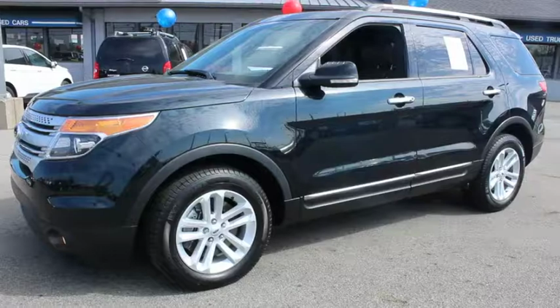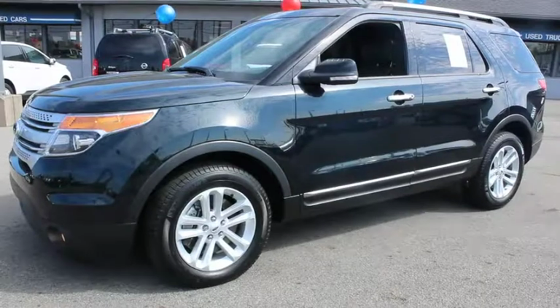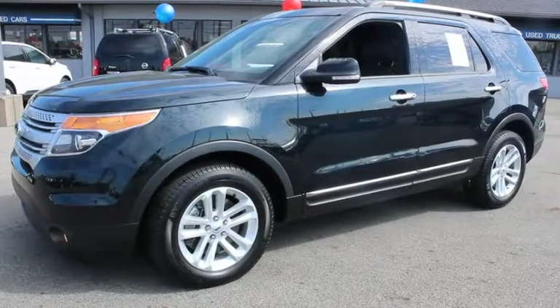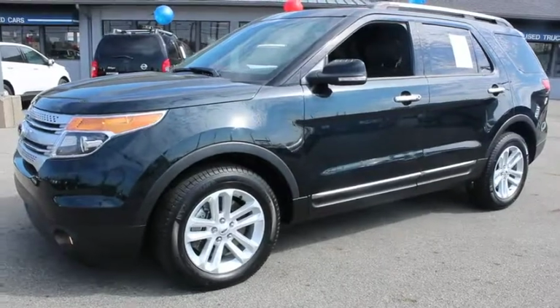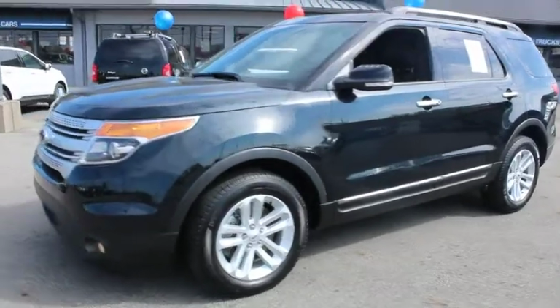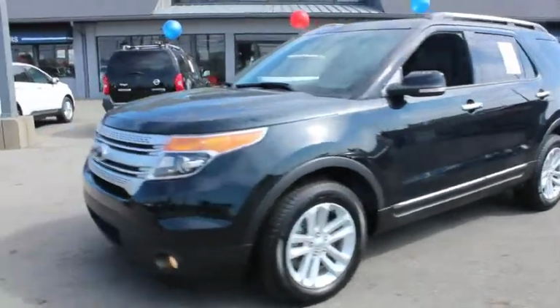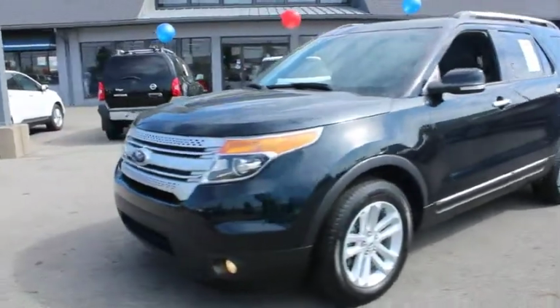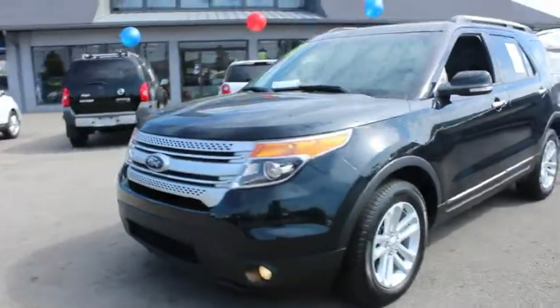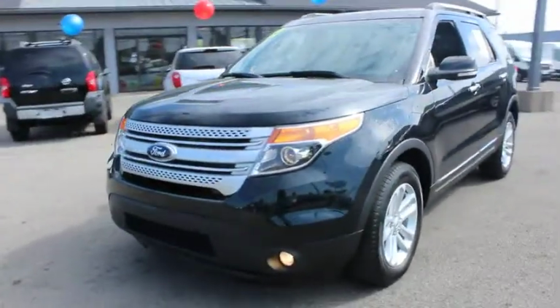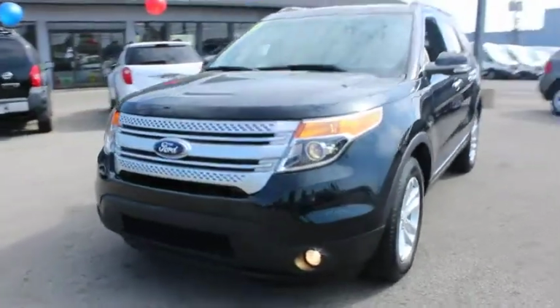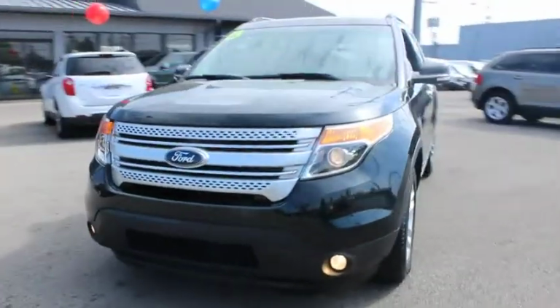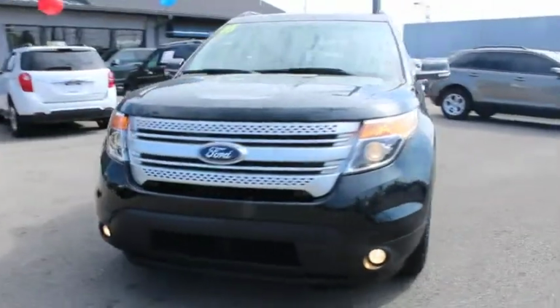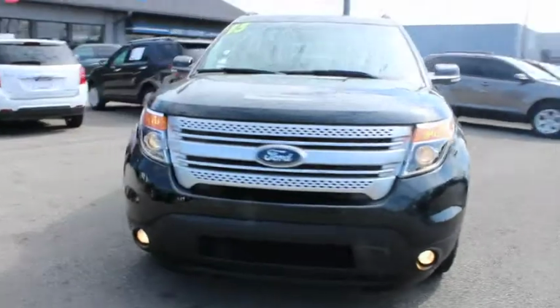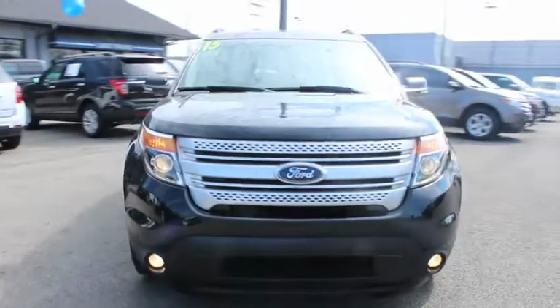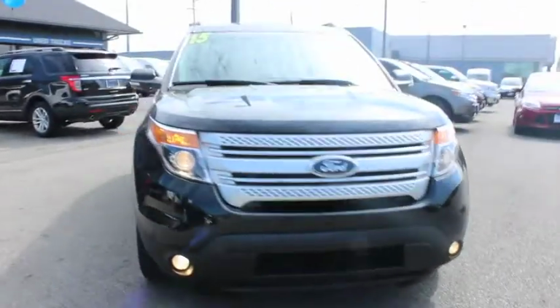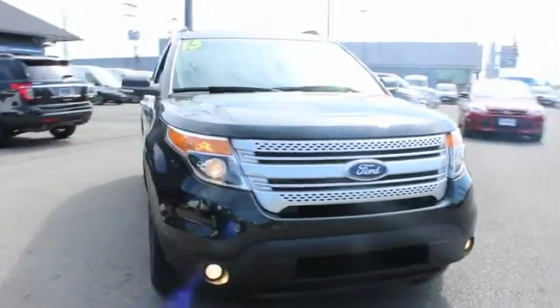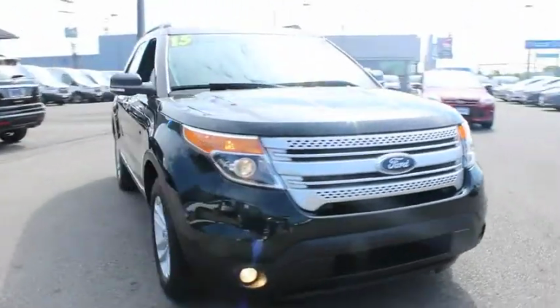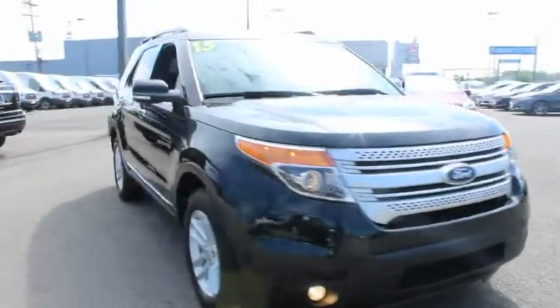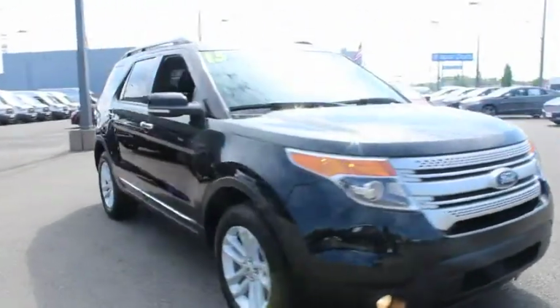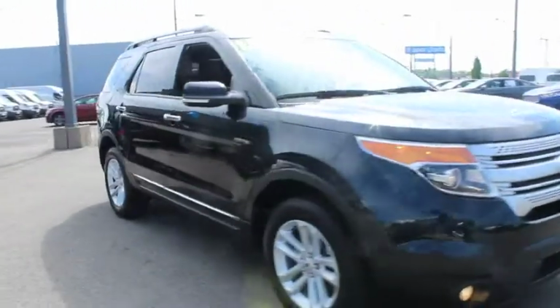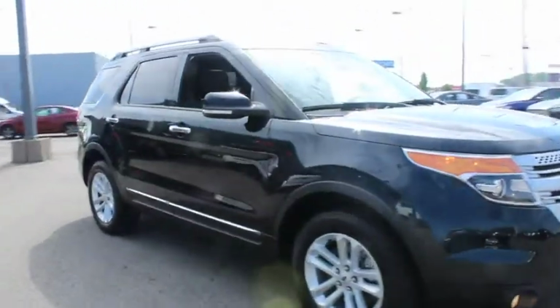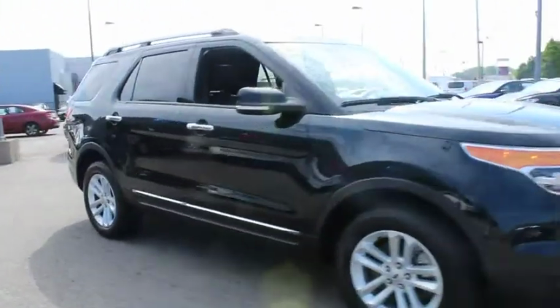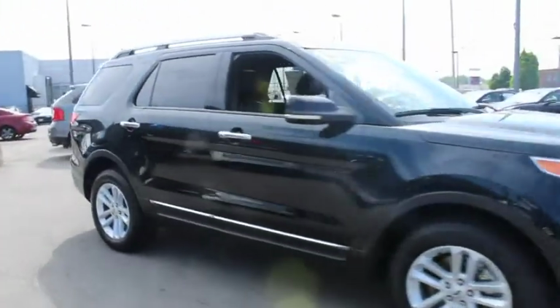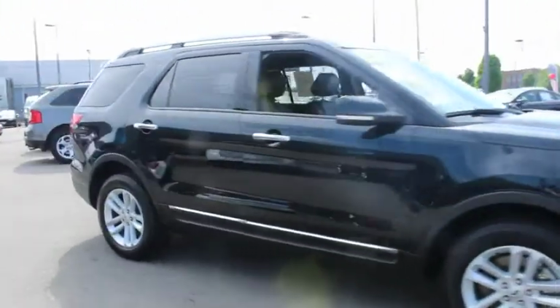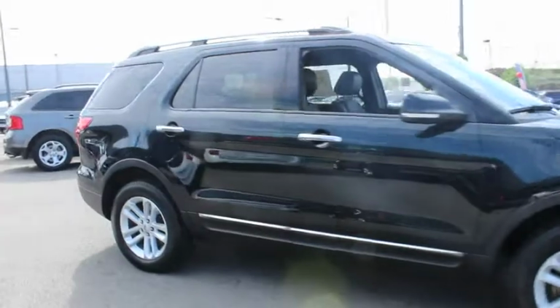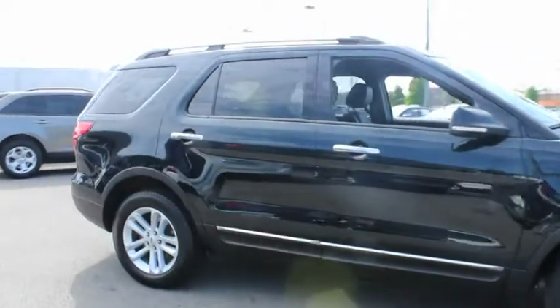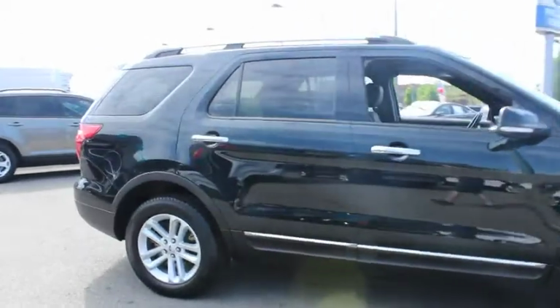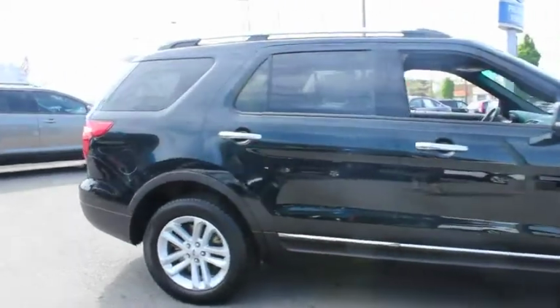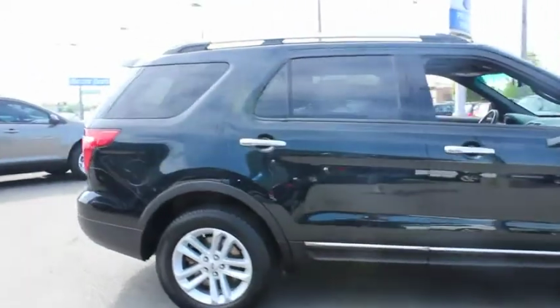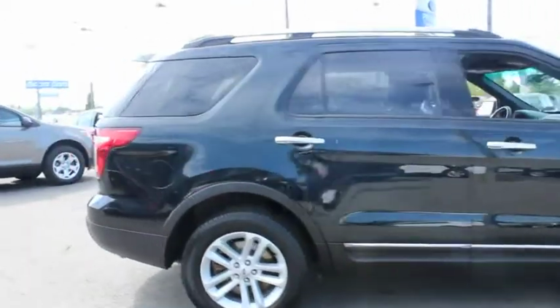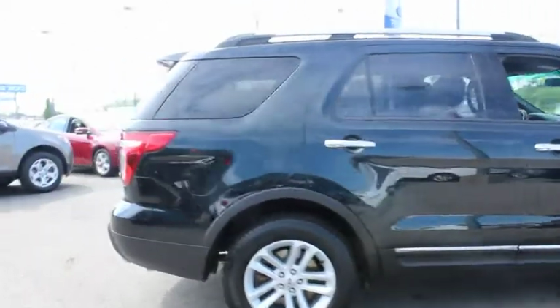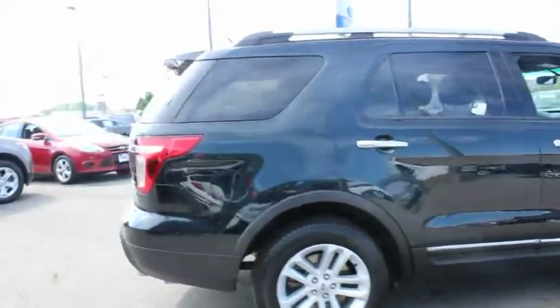The 2015 Ford Explorer. You've got a lot of capabilities to call on in a Ford Explorer. Don't underestimate your choices. This vehicle has less than 40,000 miles. Here are some of this vehicle's great options.